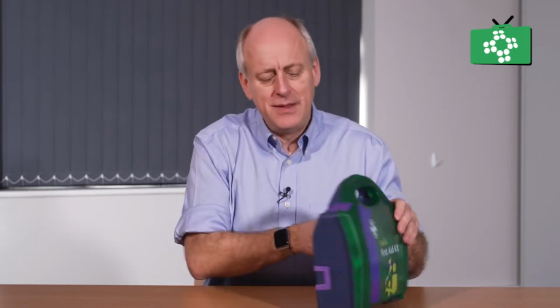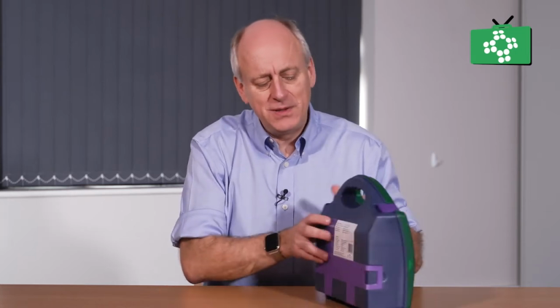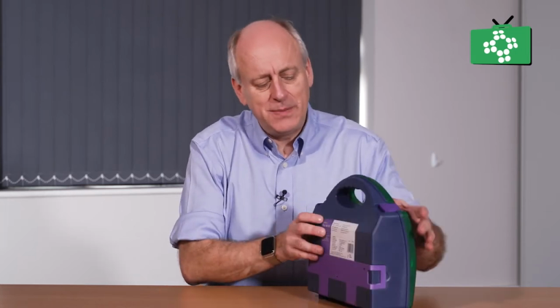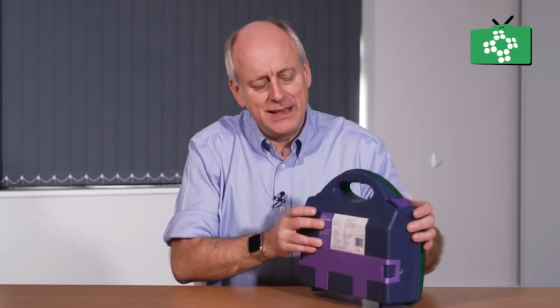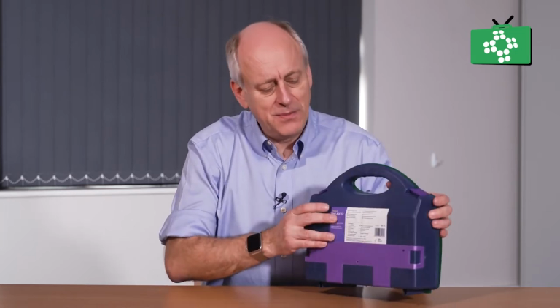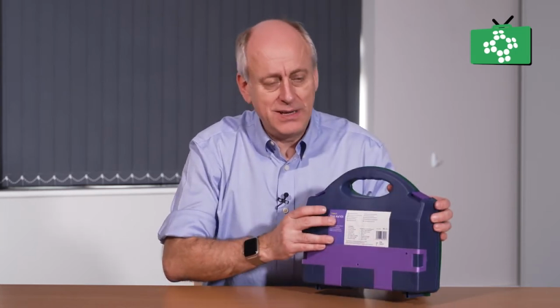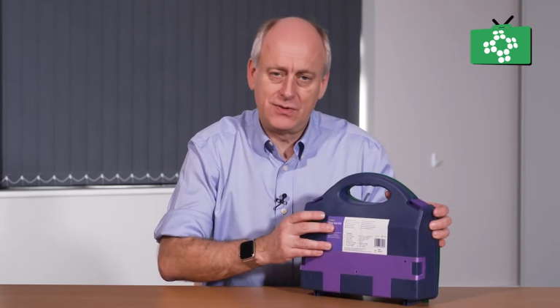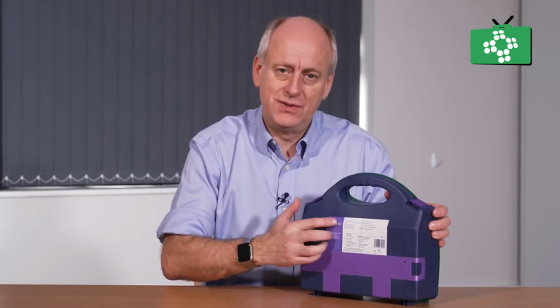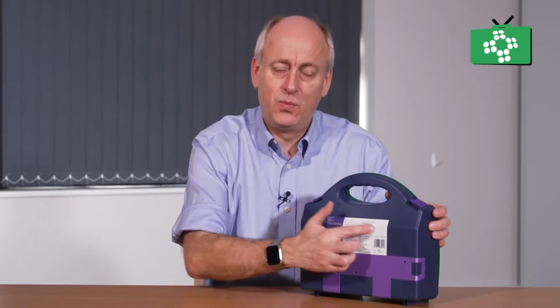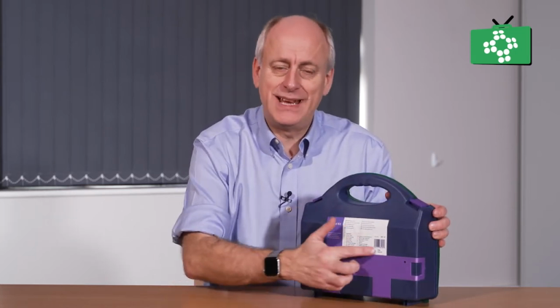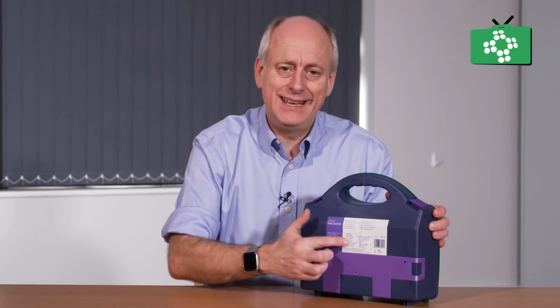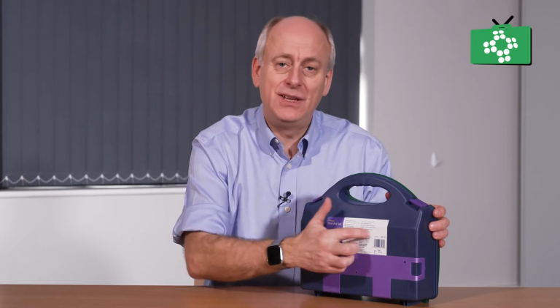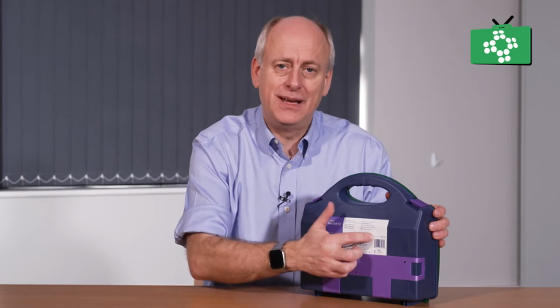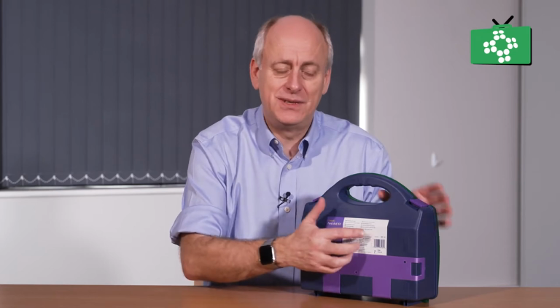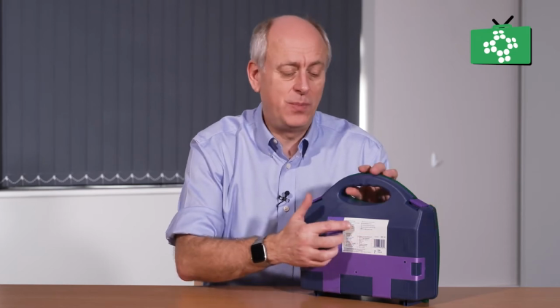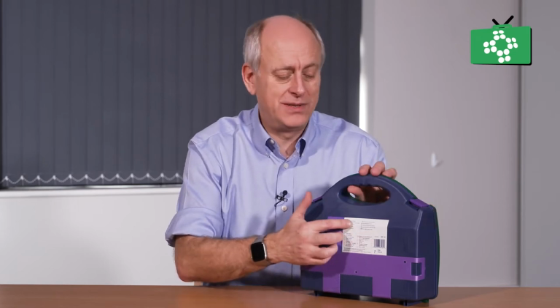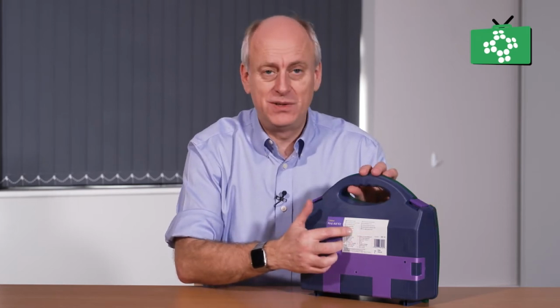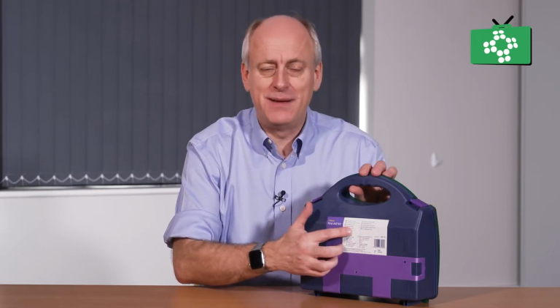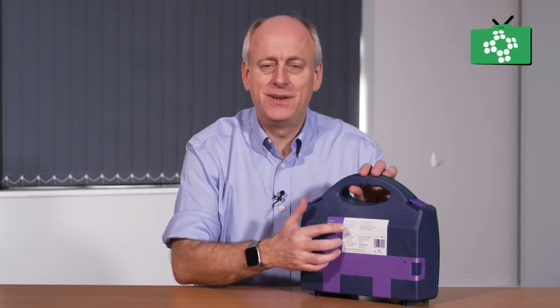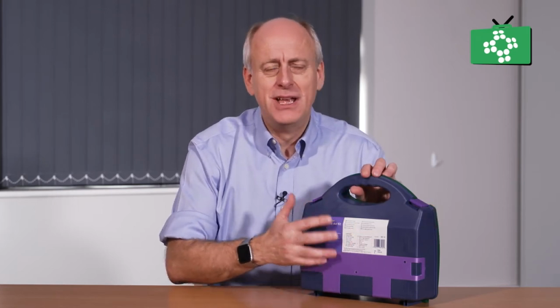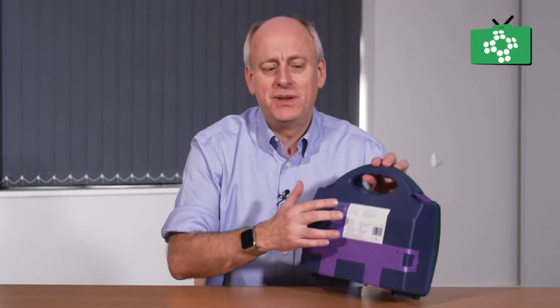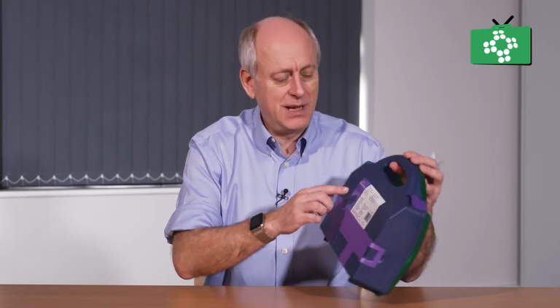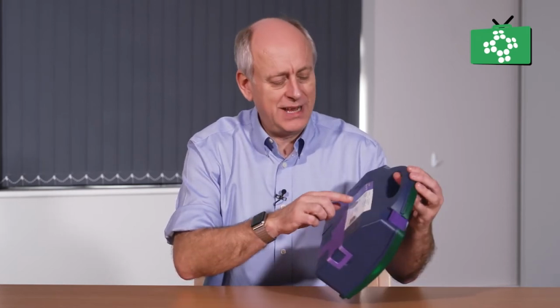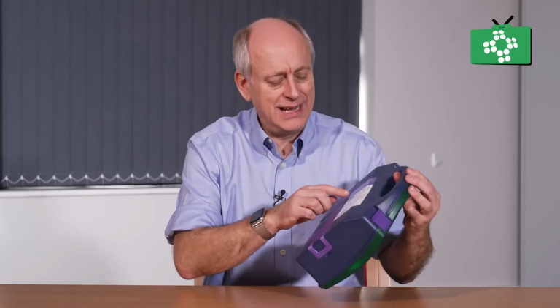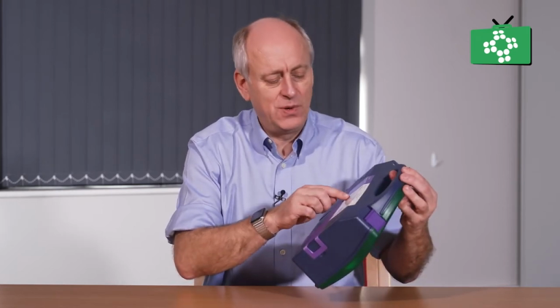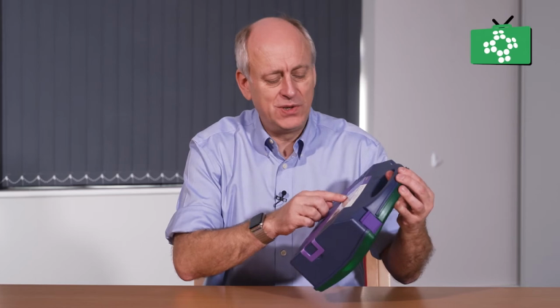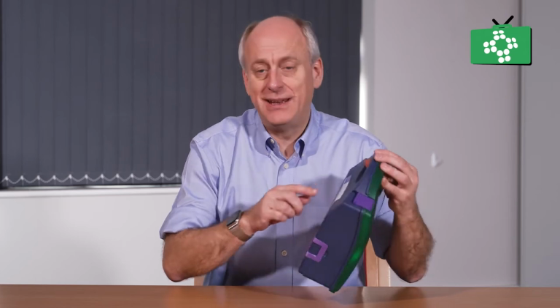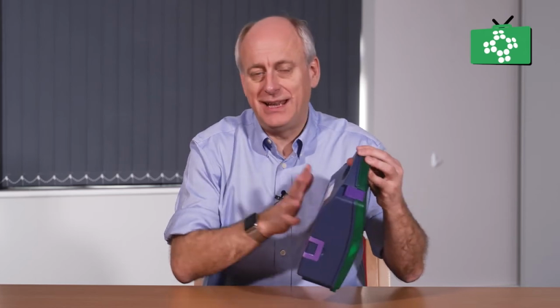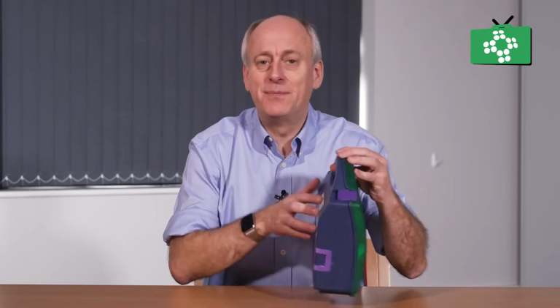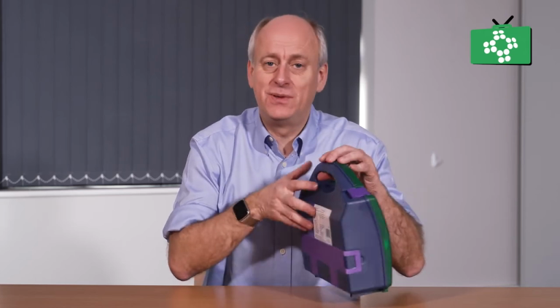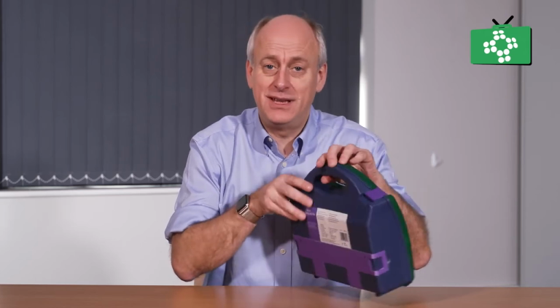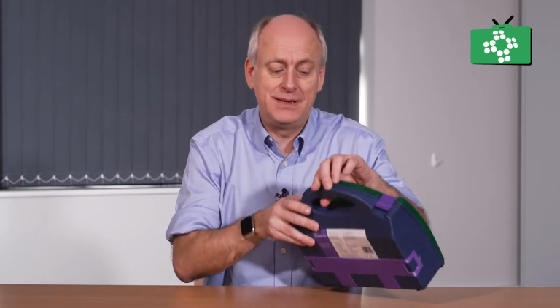They usually have some kind of instructions on the back detailing what is actually in the unit. It is quite important to look at that because you can double check exactly what should be in the kit and make sure that there is nothing missing.